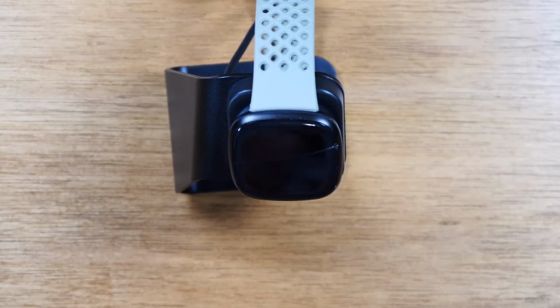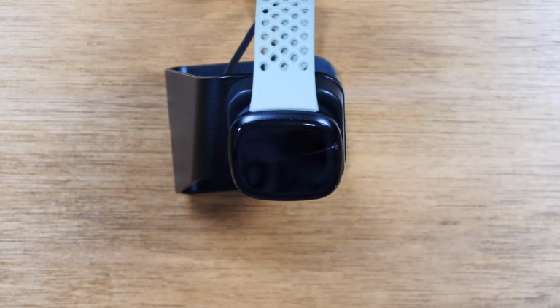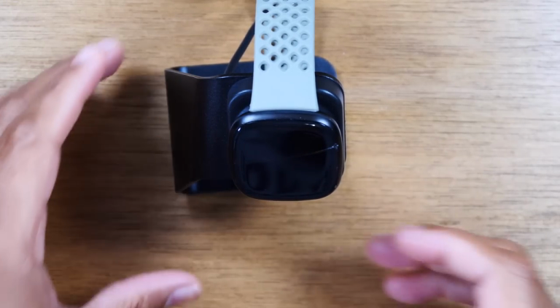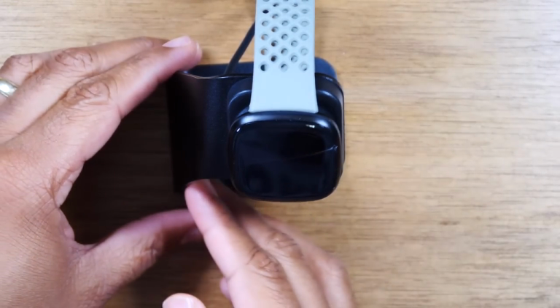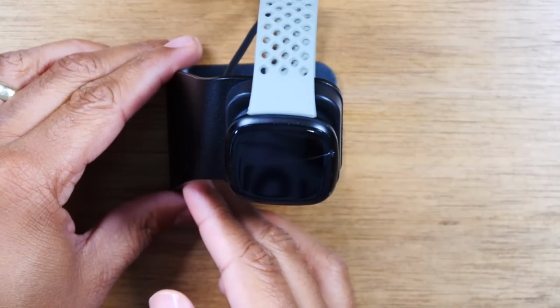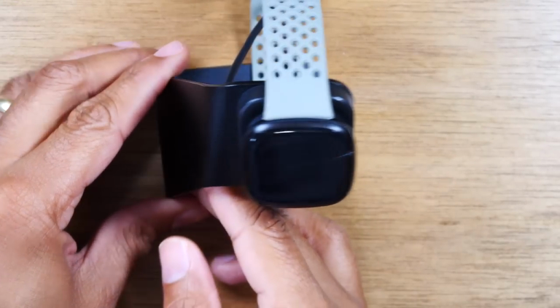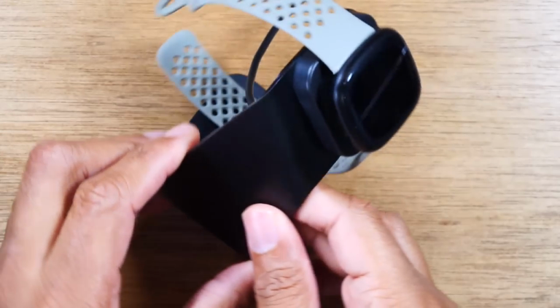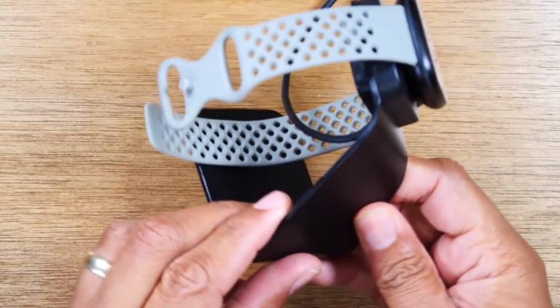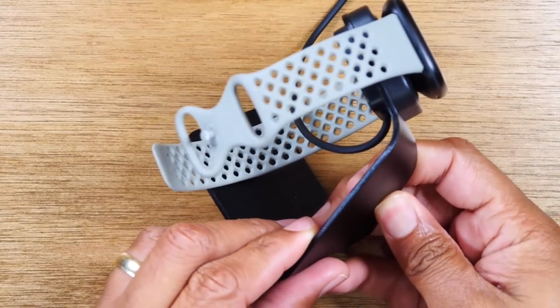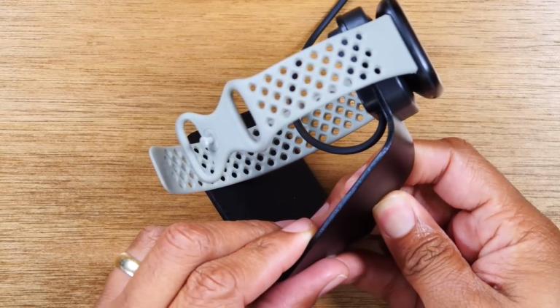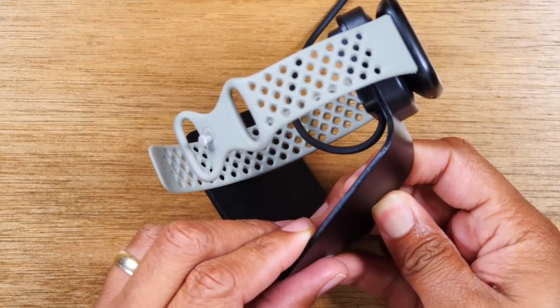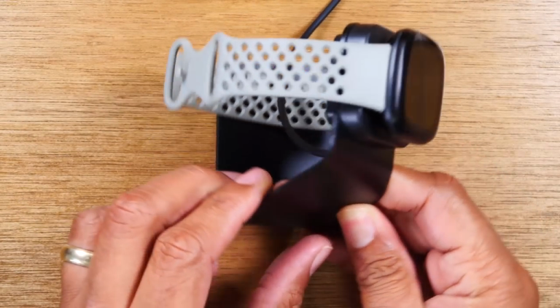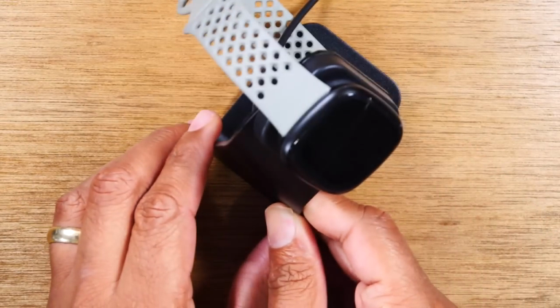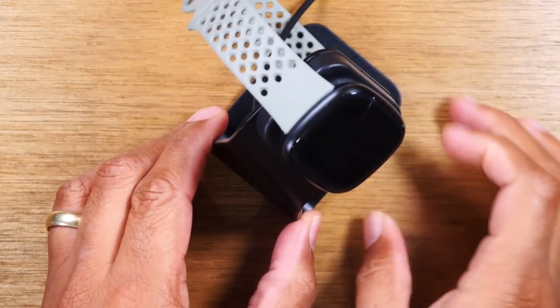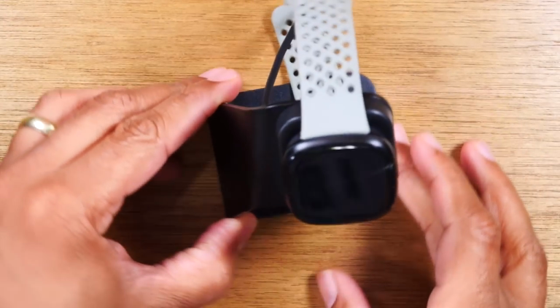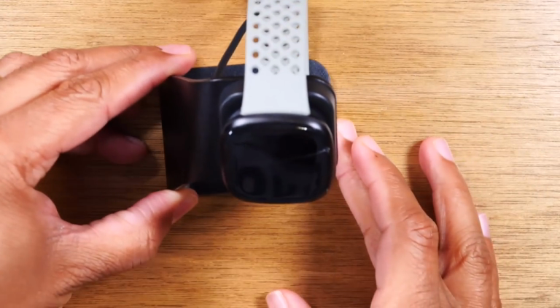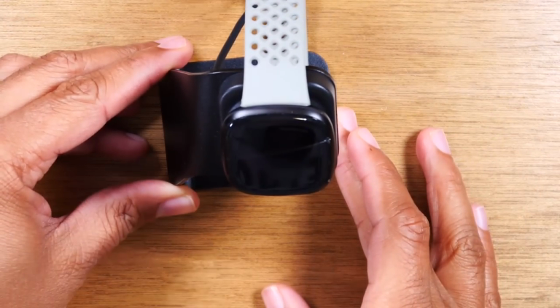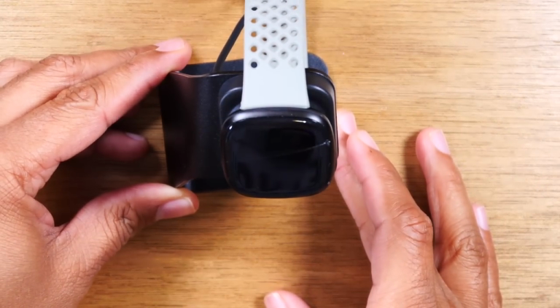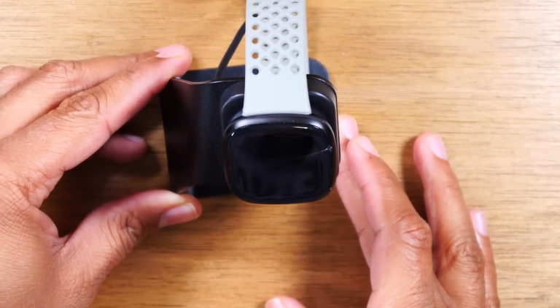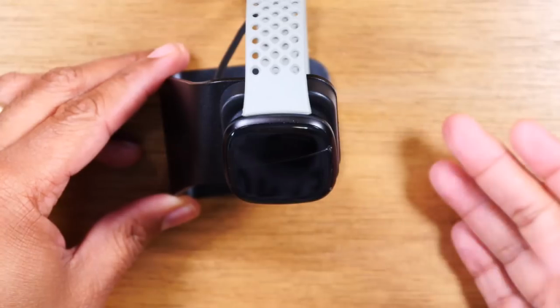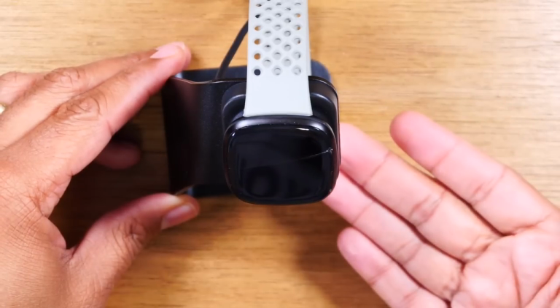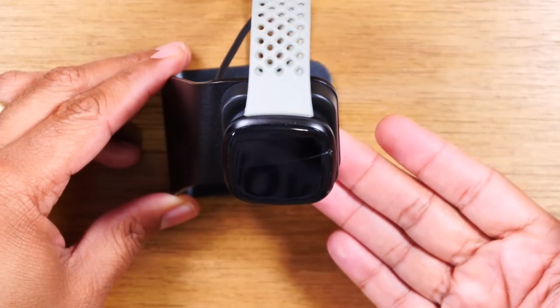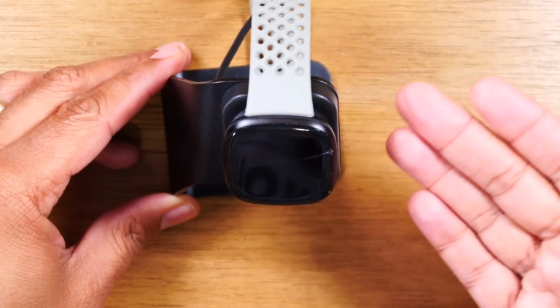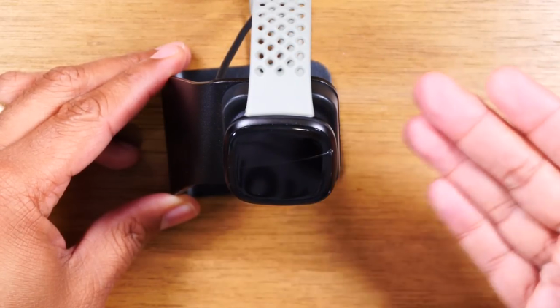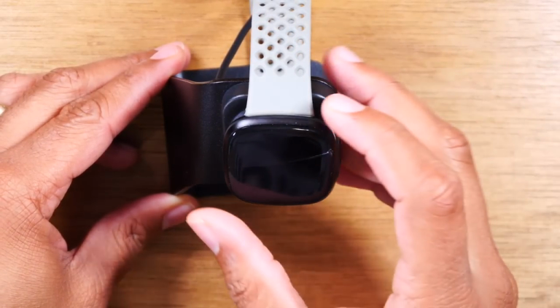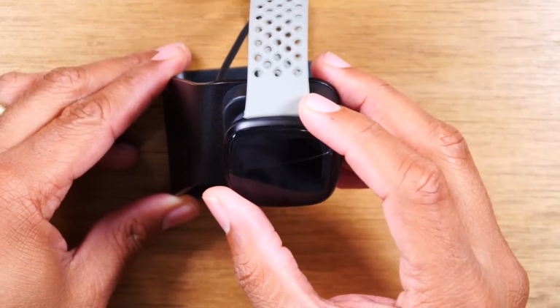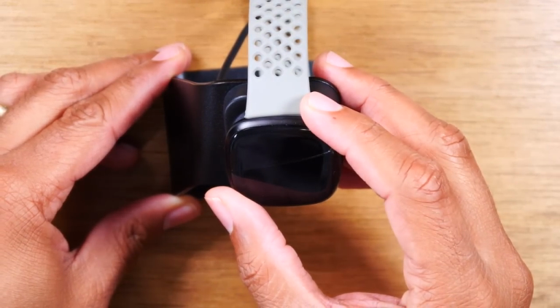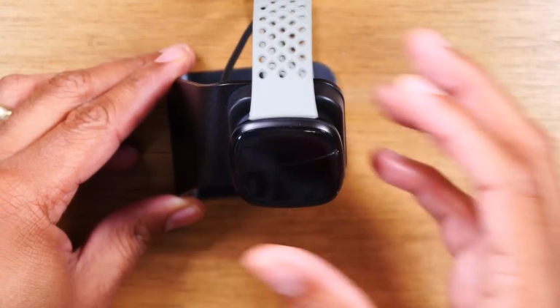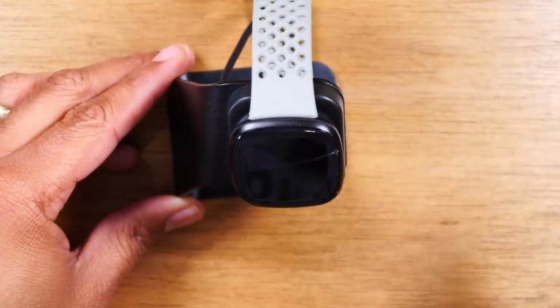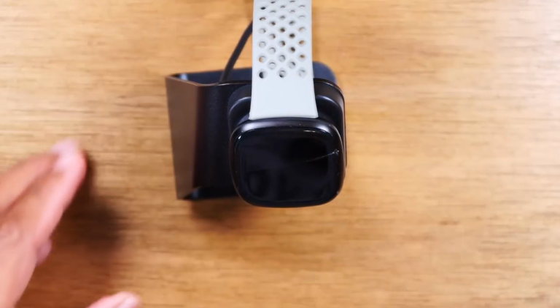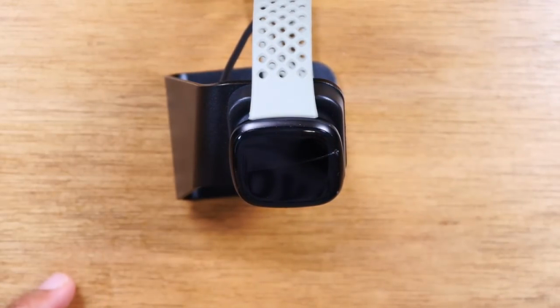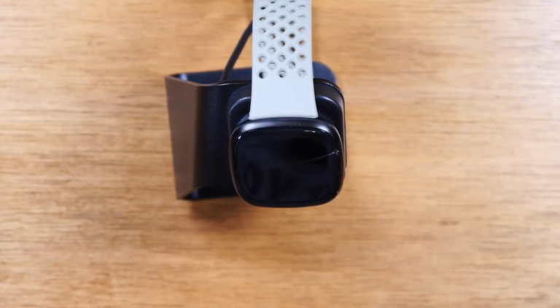Just to show you, I'm using a cool little charging dock or cradle here. I normally put this on my nightstand when it's time to charge — a cool little accessory if you want to get one for yours to help charge easier. I'll have a link below for that in the description.